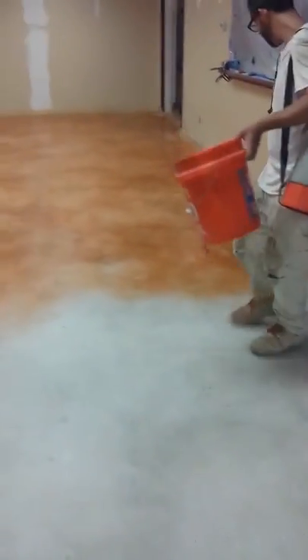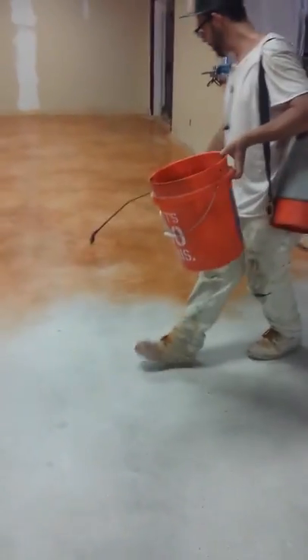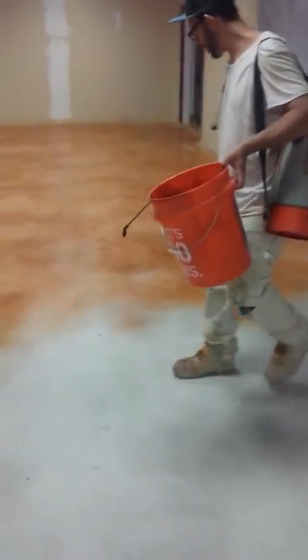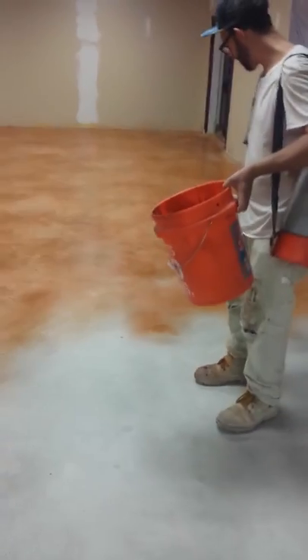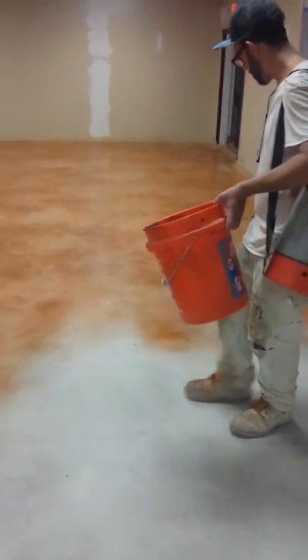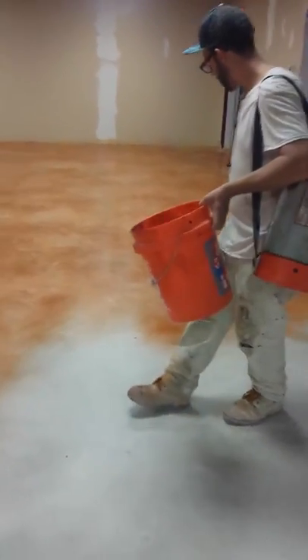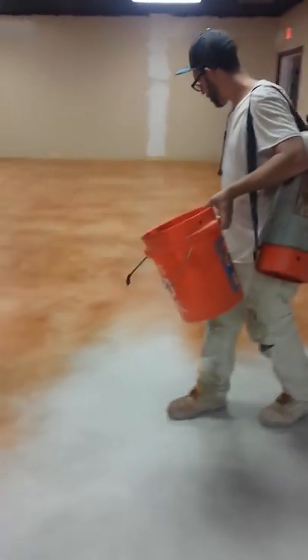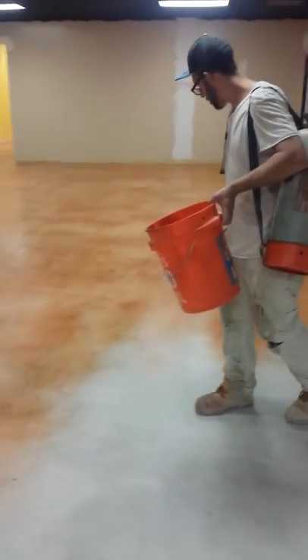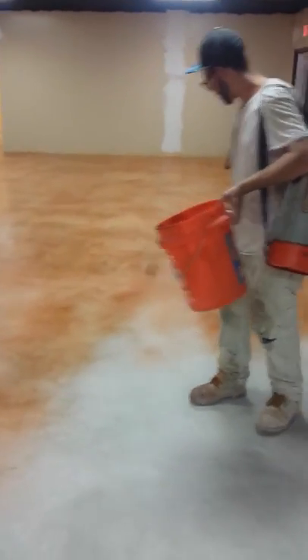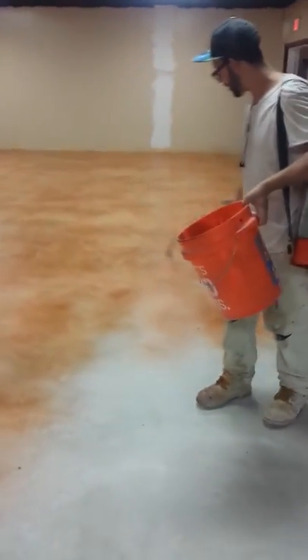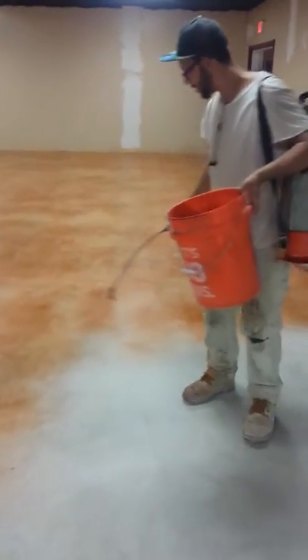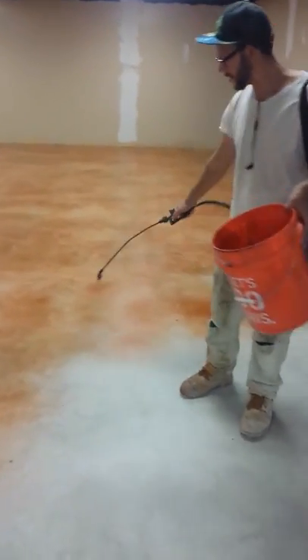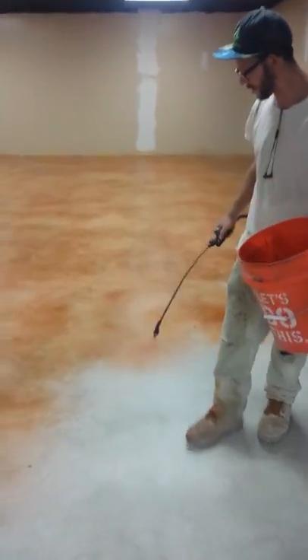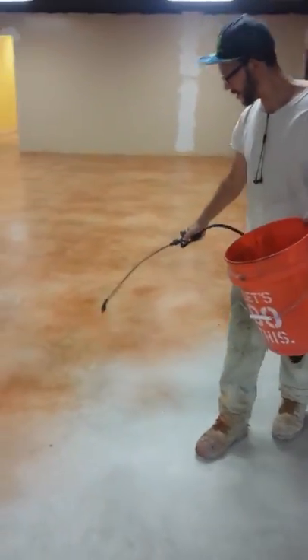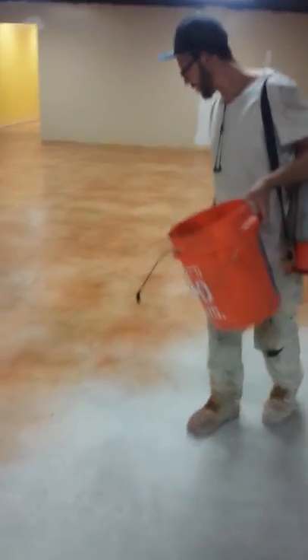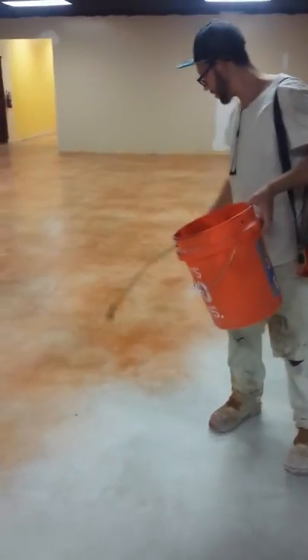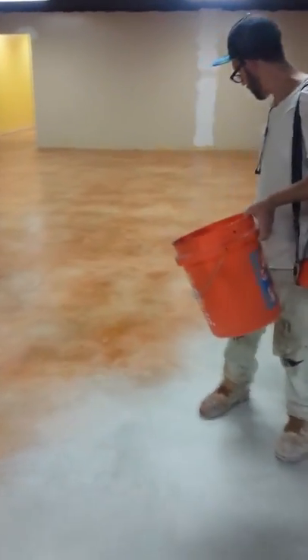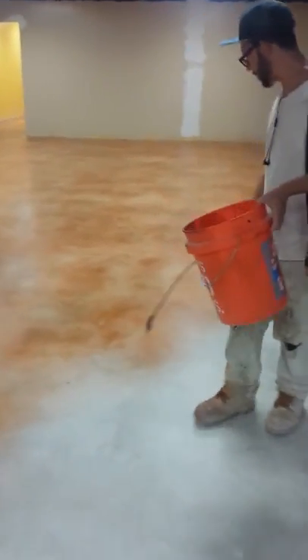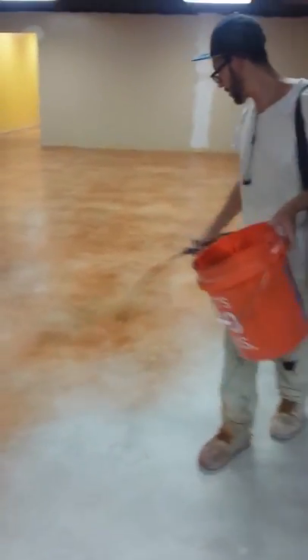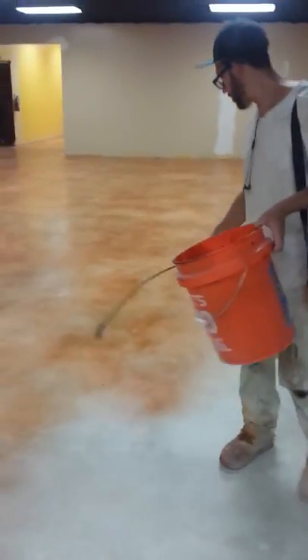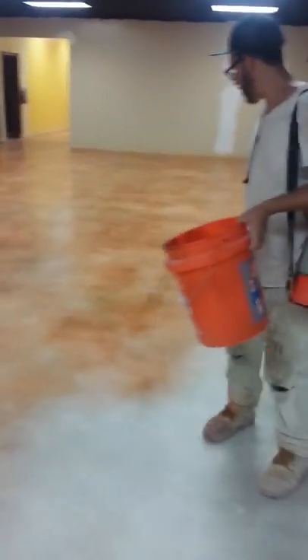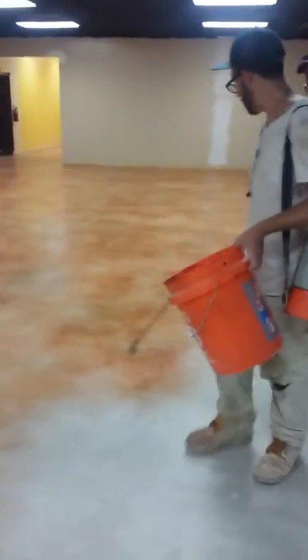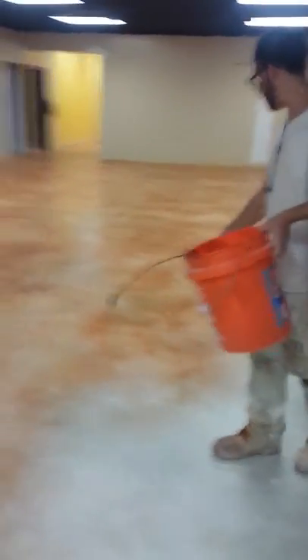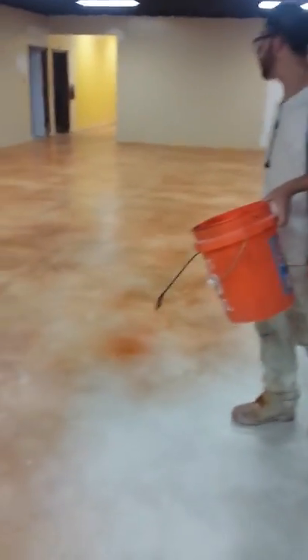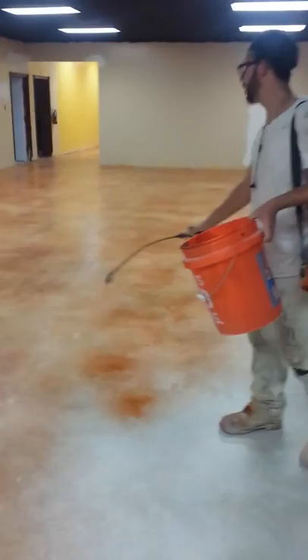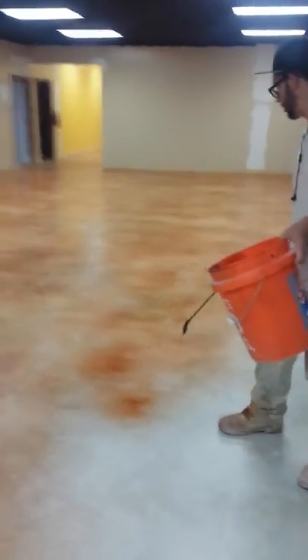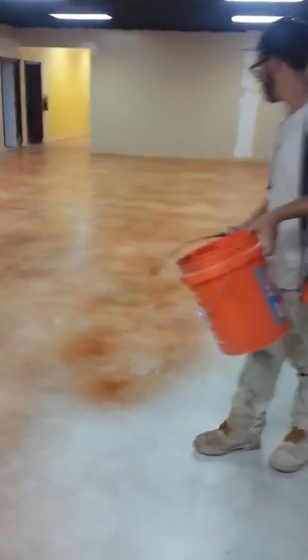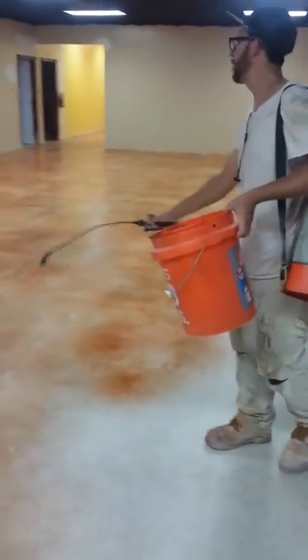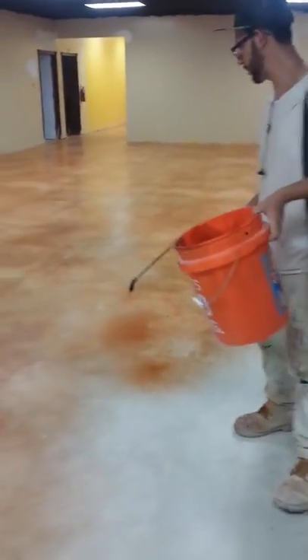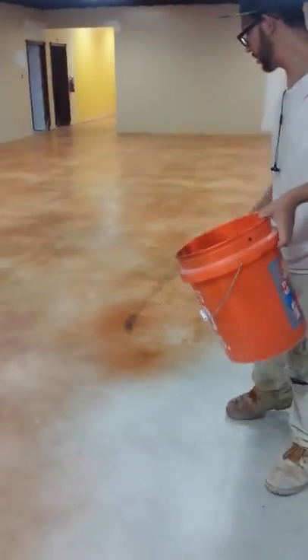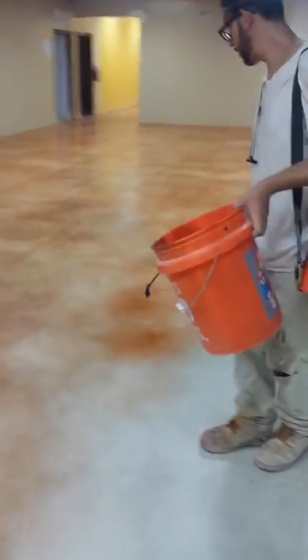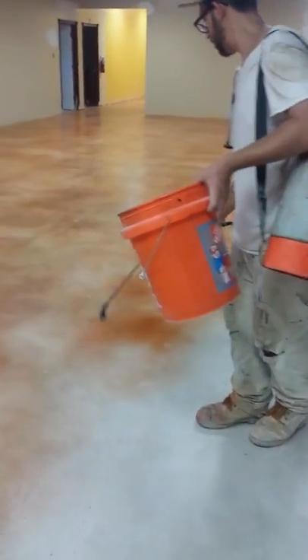So if you're looking for the number one stain concrete specialist on the Treasure Coast, call Treasure Coast Concrete Polishing at 772-494-3021 and you'll speak to Jeremy, the owner.